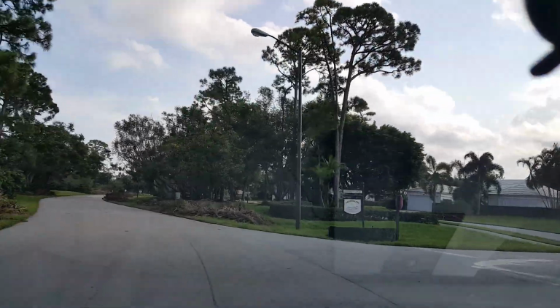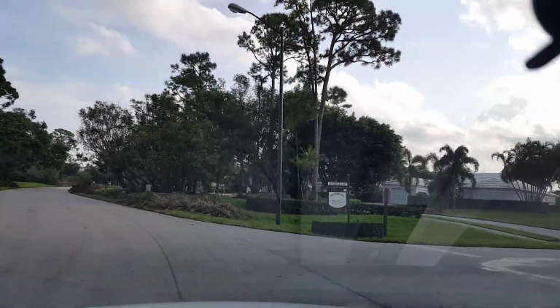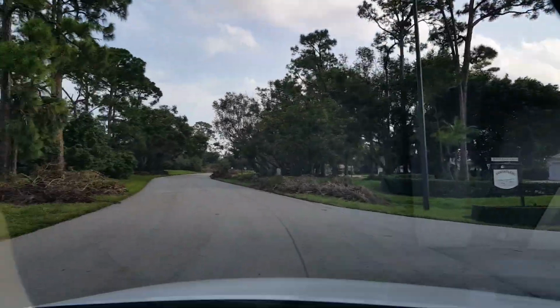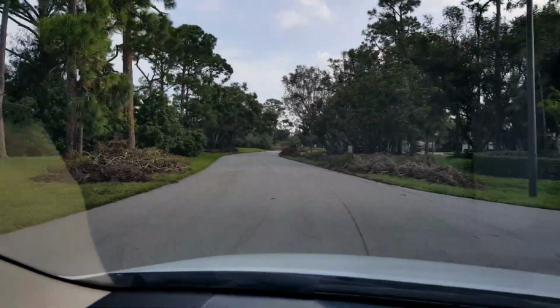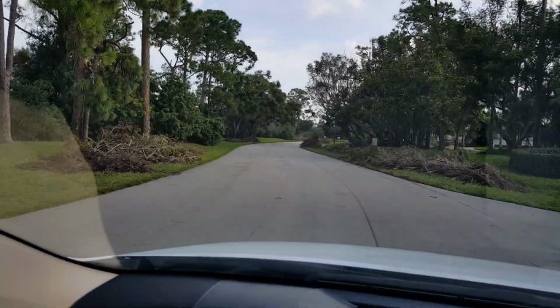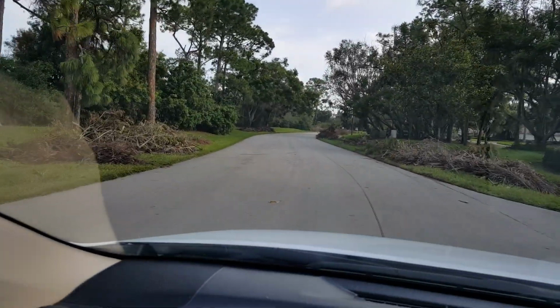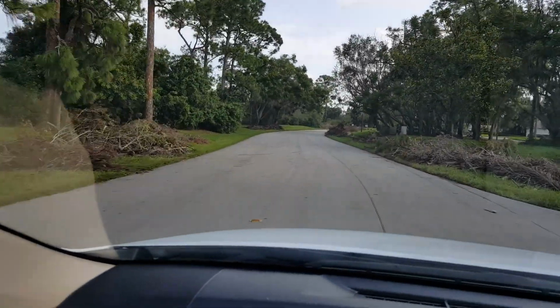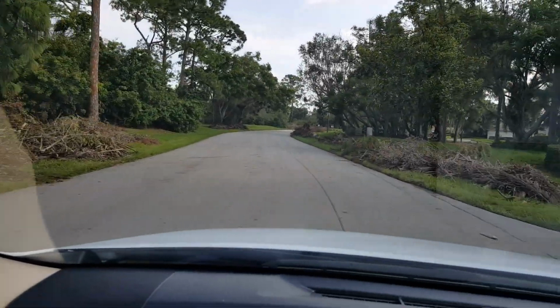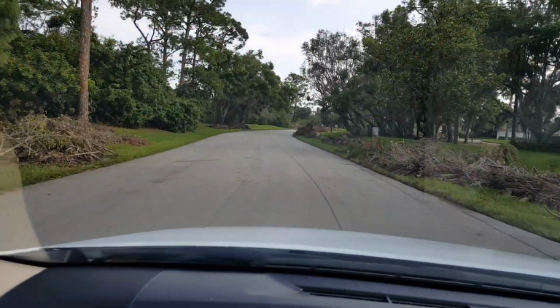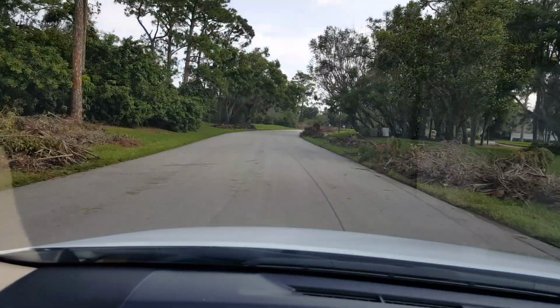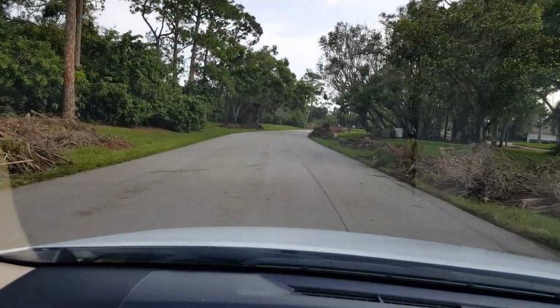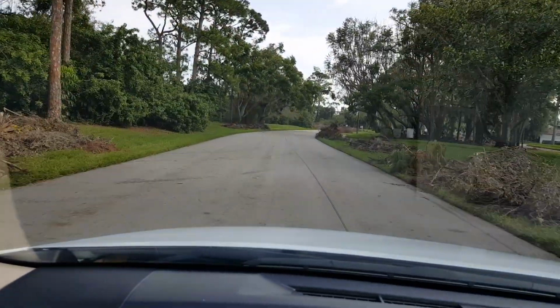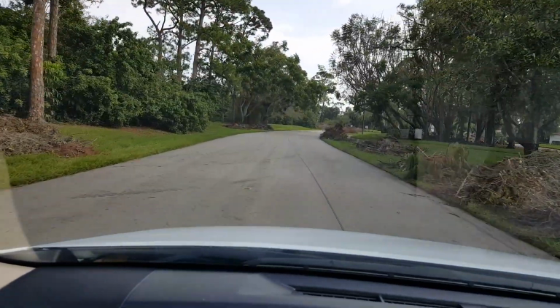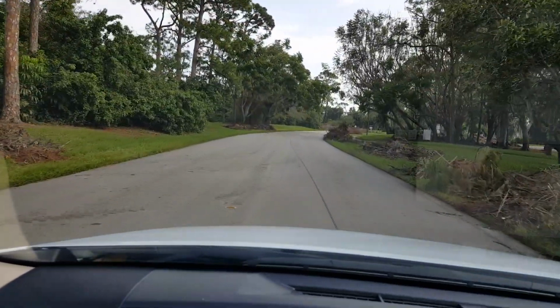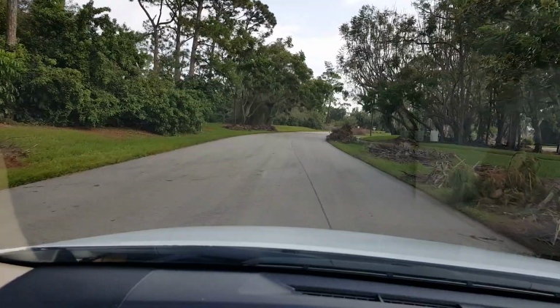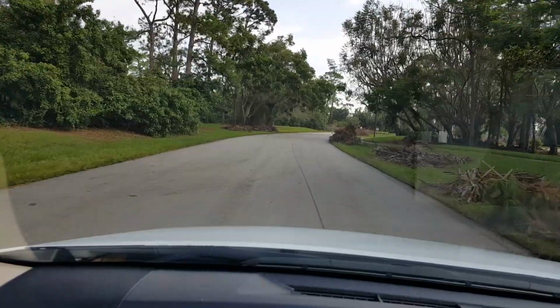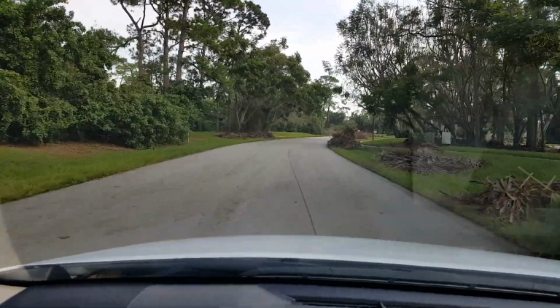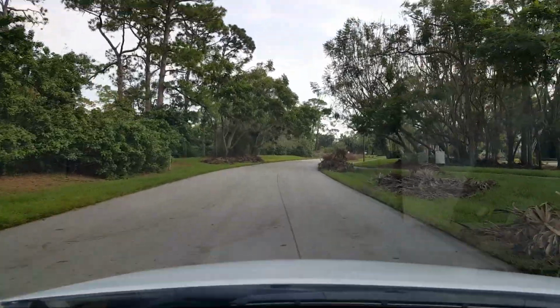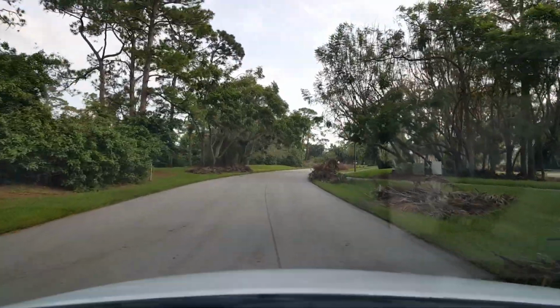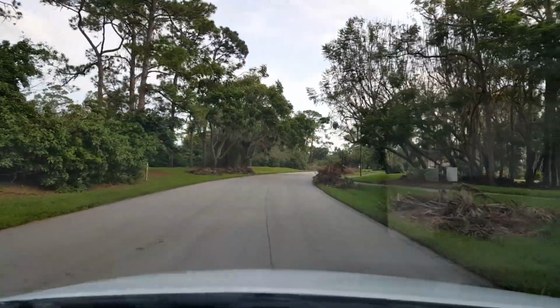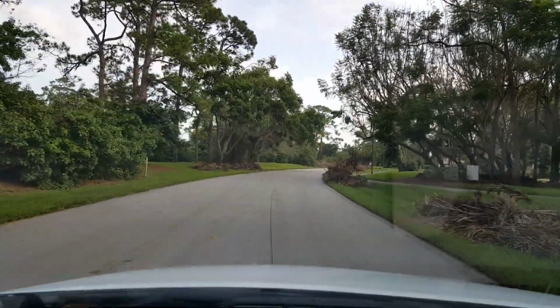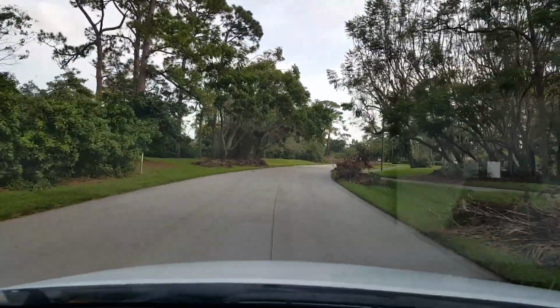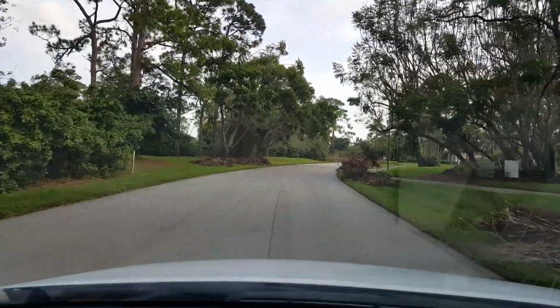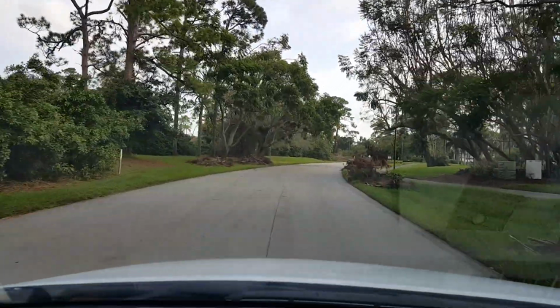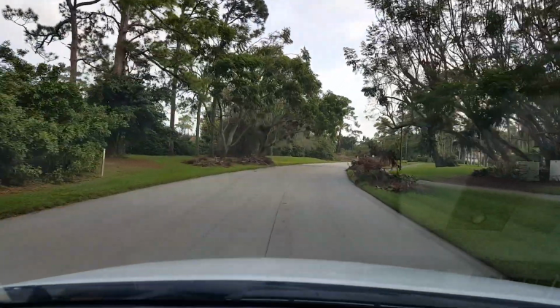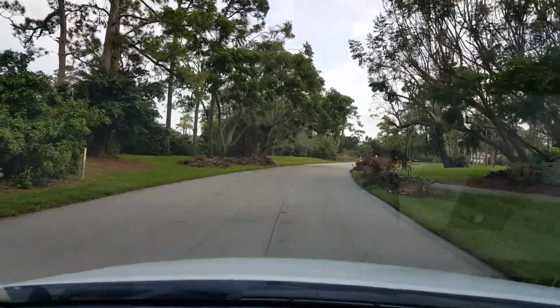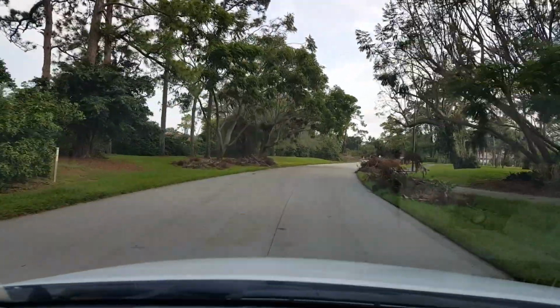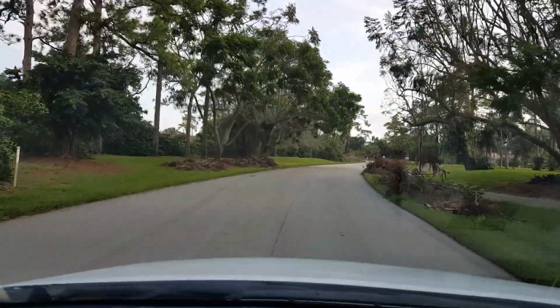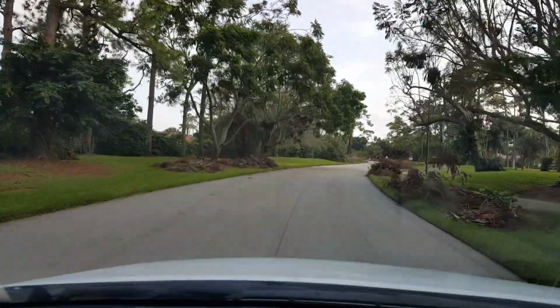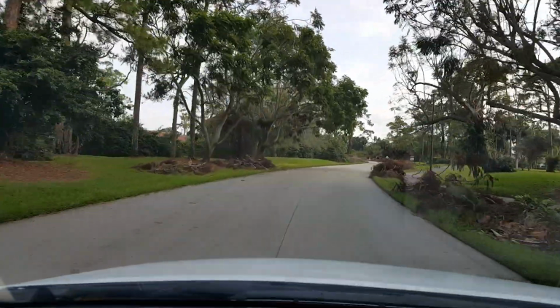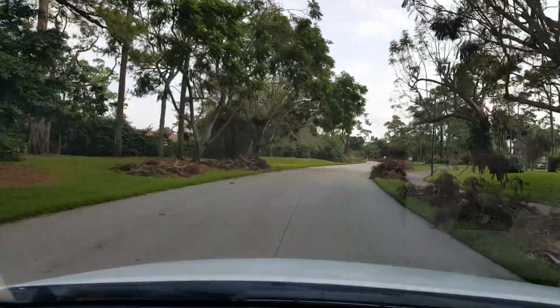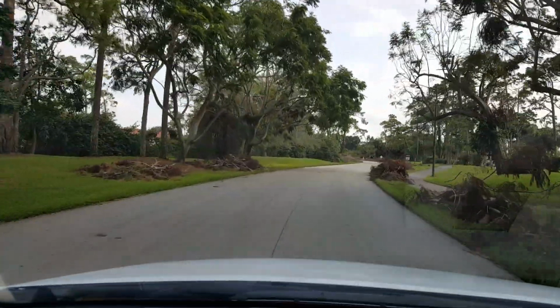I think you pretty well get the picture, so I'm not going to bother going down Sanderling because there's just more of the same.